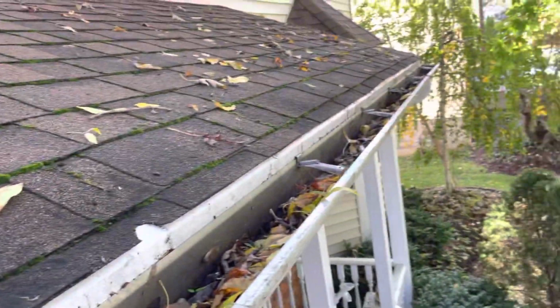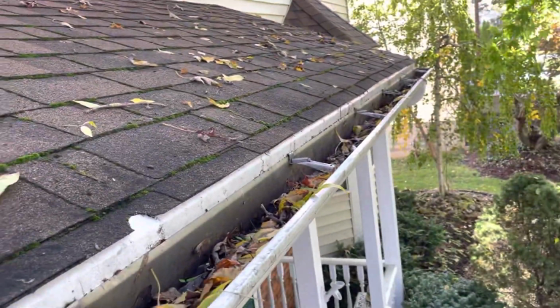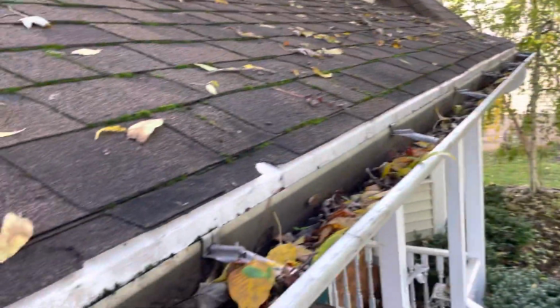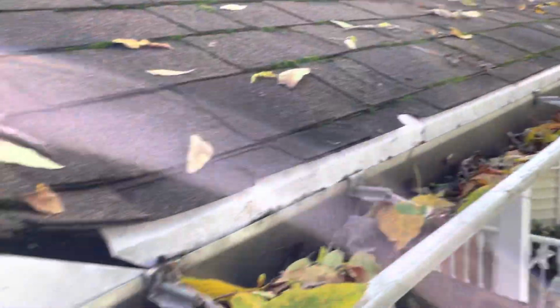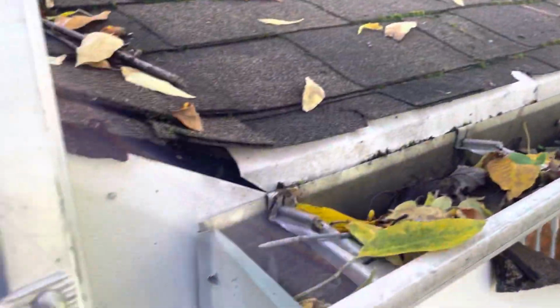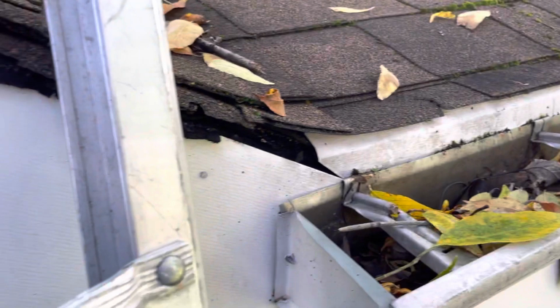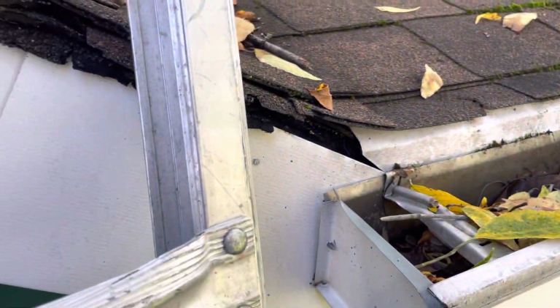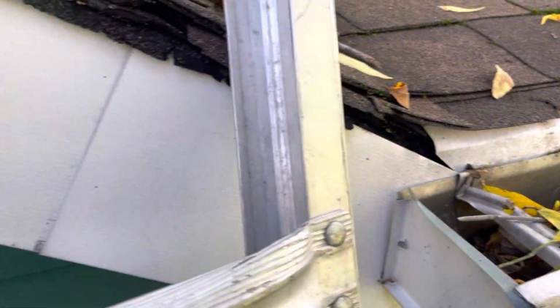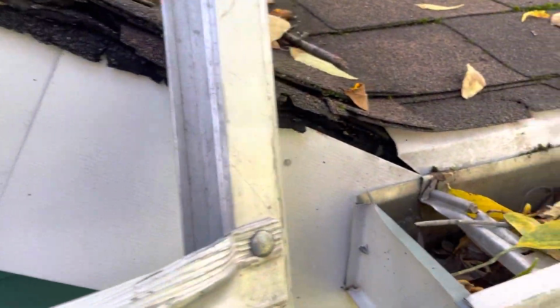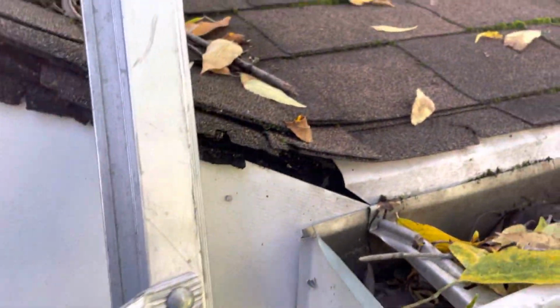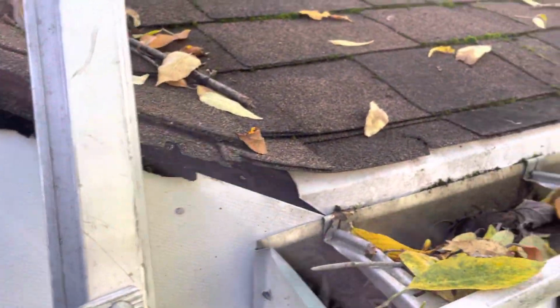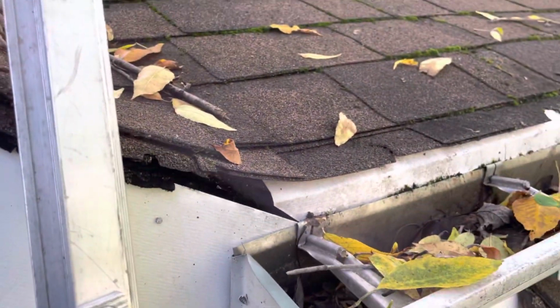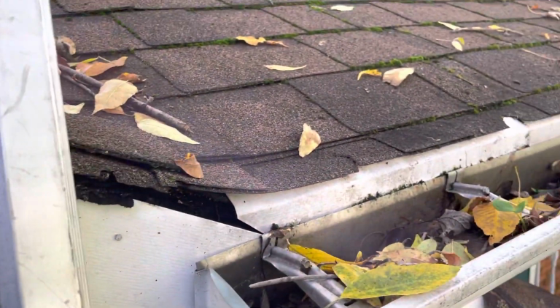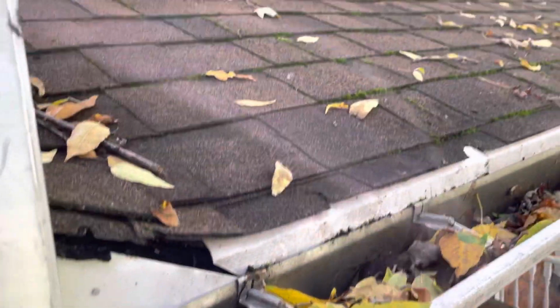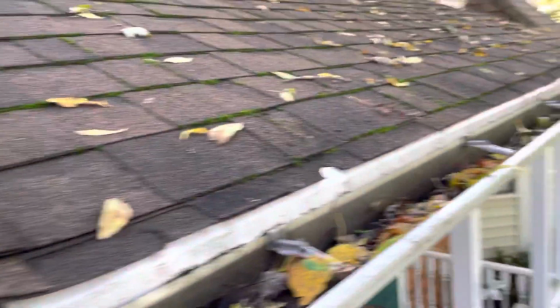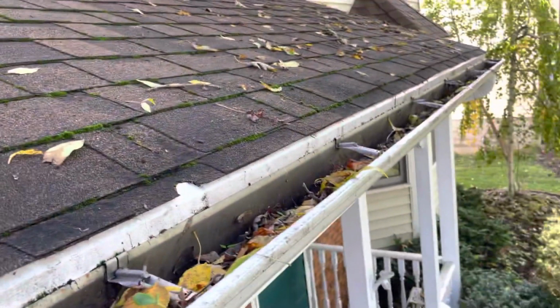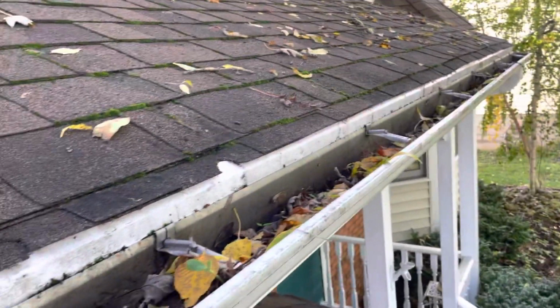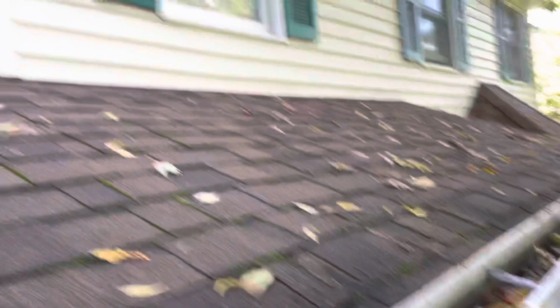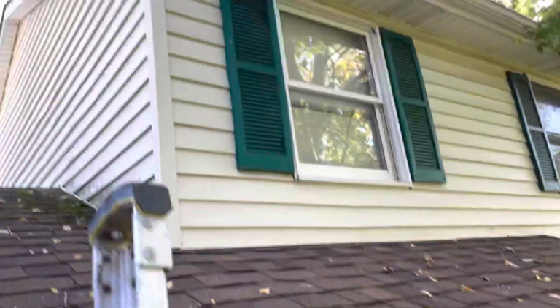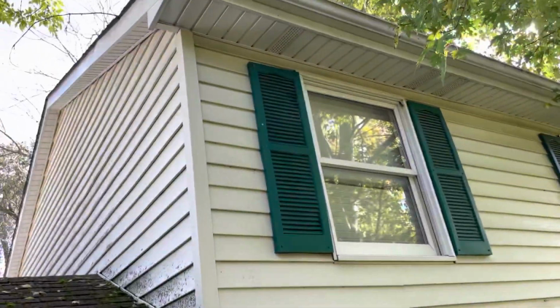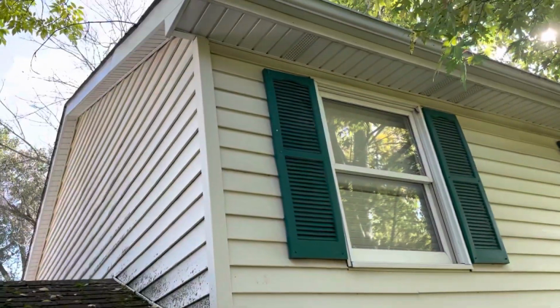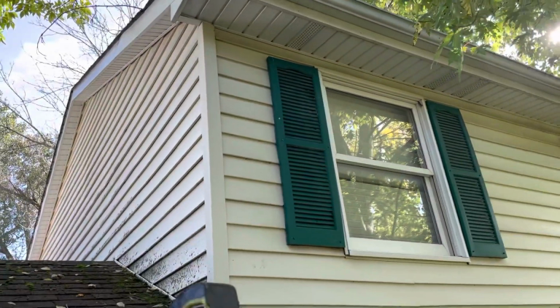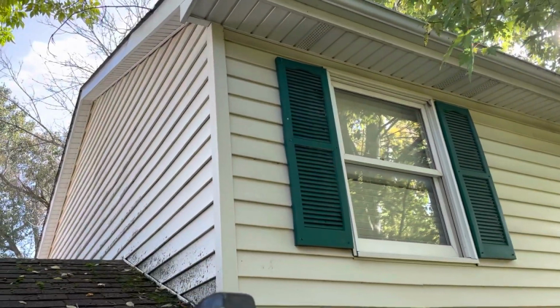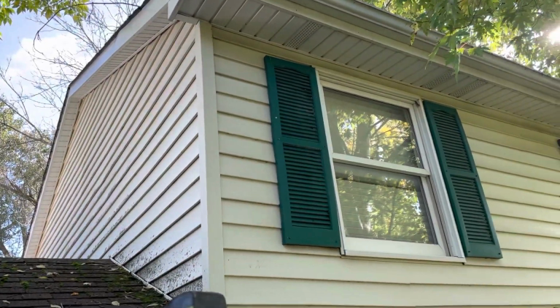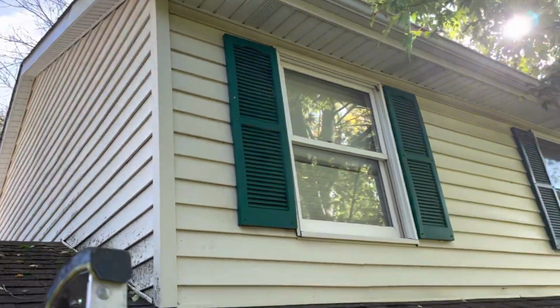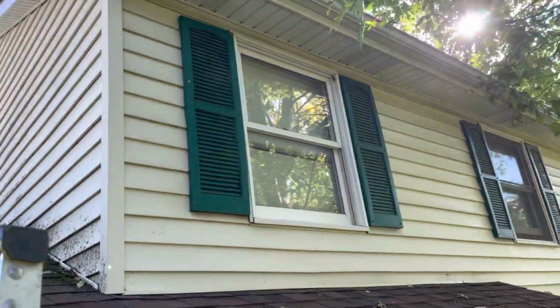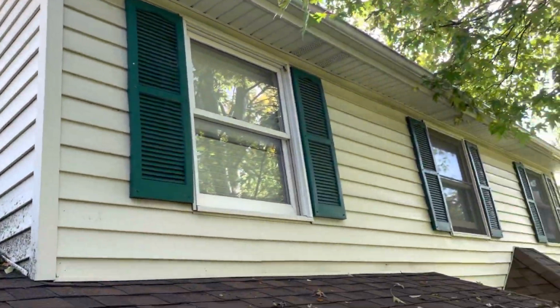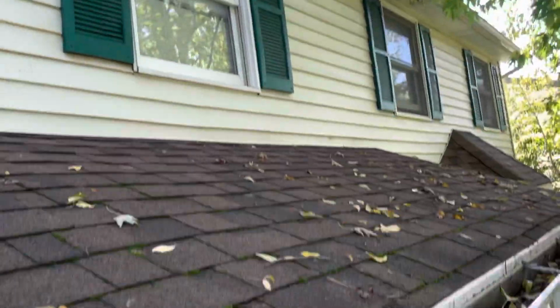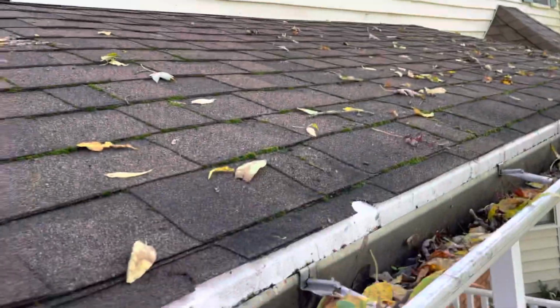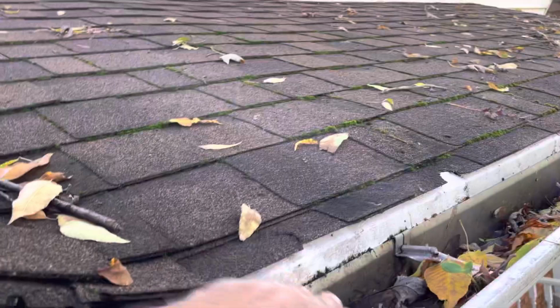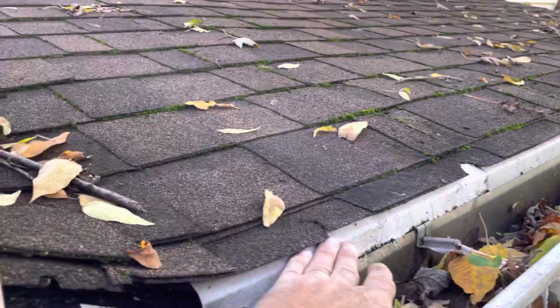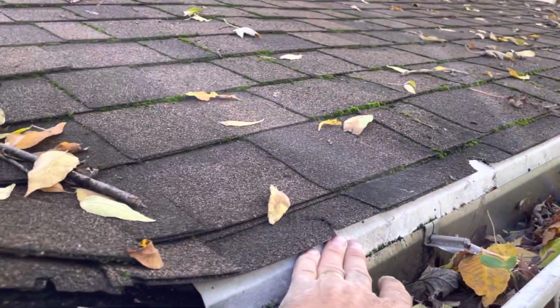The customer is probably going to have to plan on this one being done shortly too. I would just be suspect that the whole rest of the house is going to have the same scenario with no drip edge.